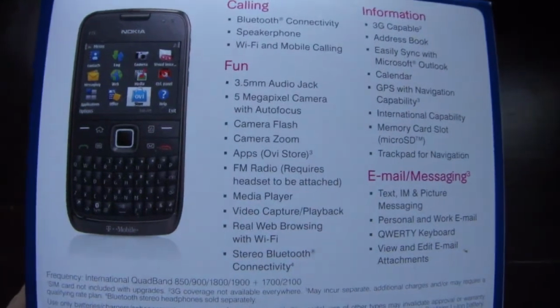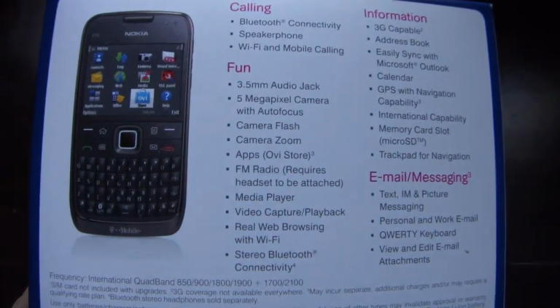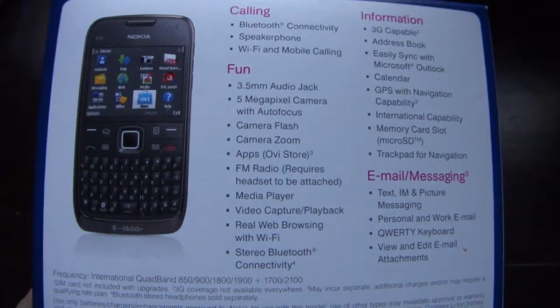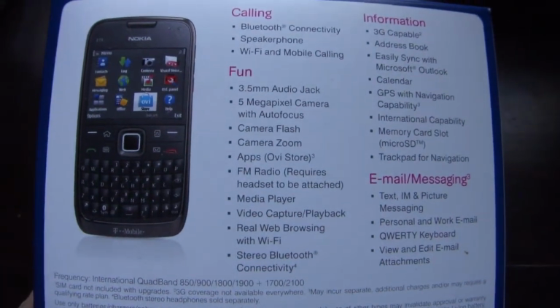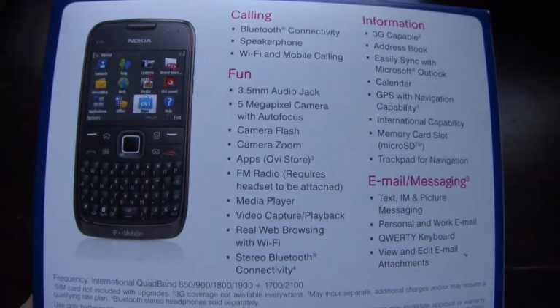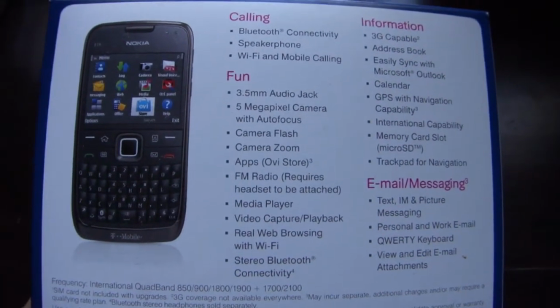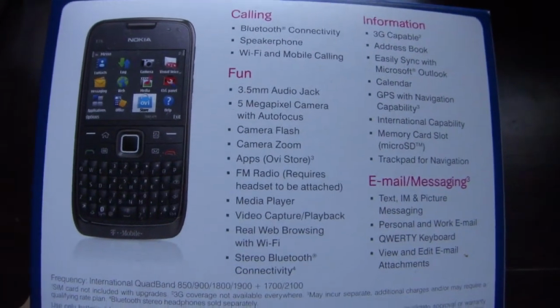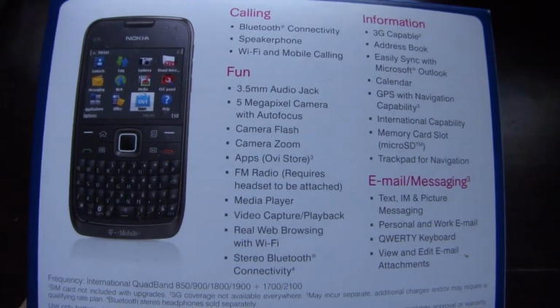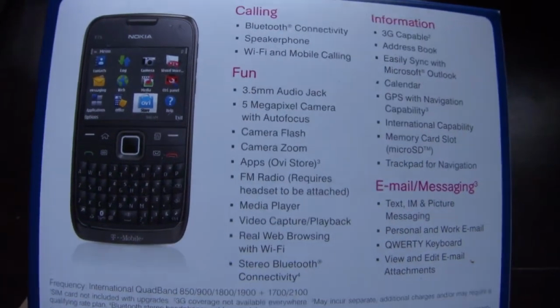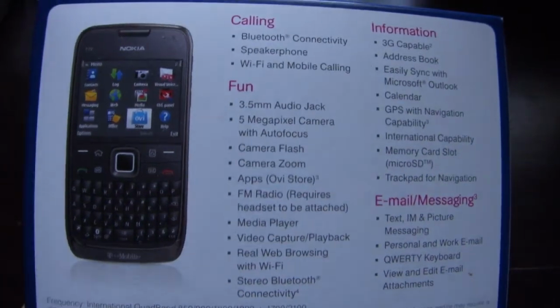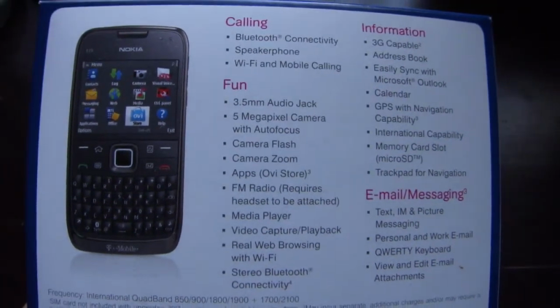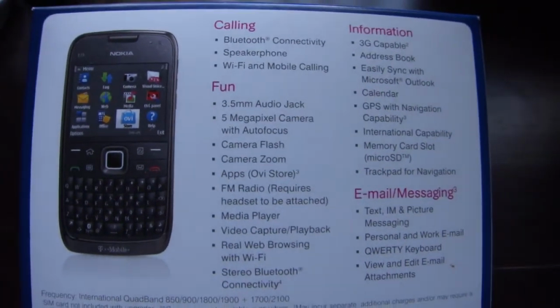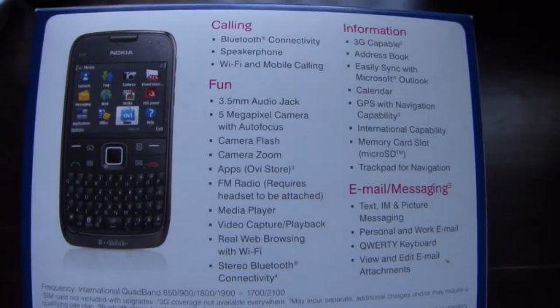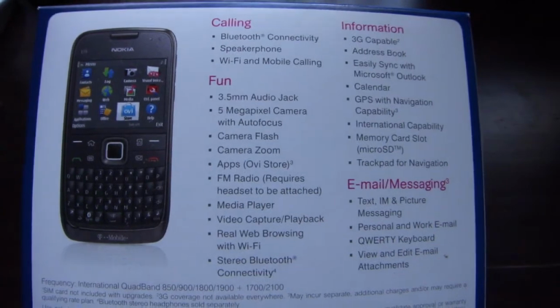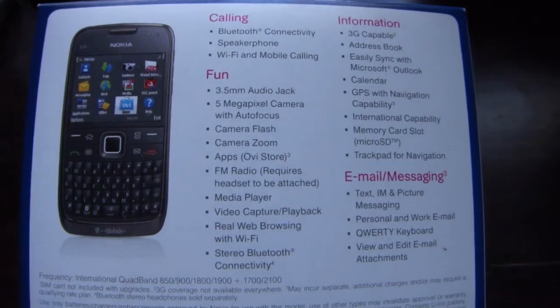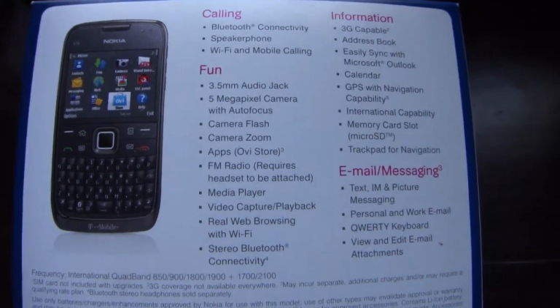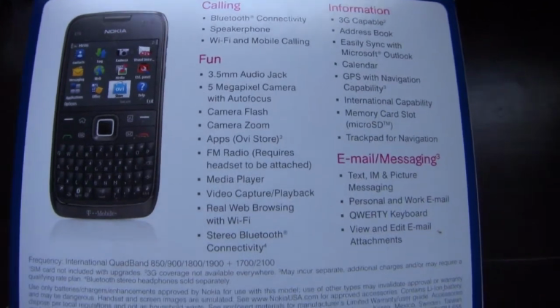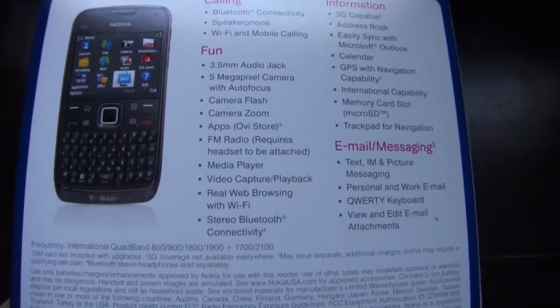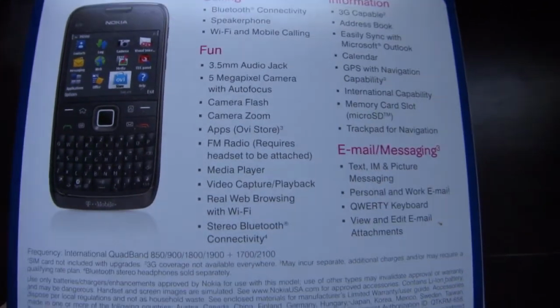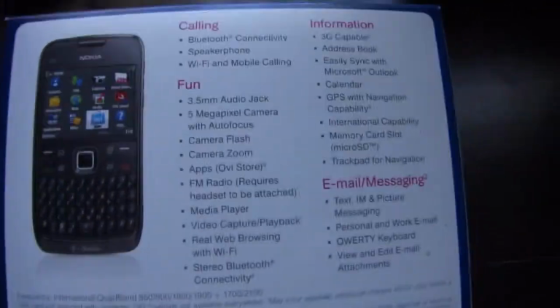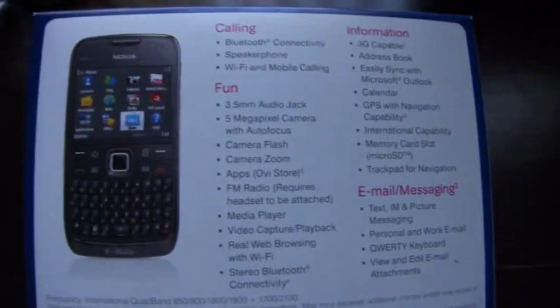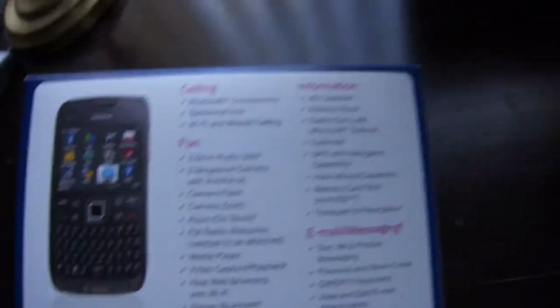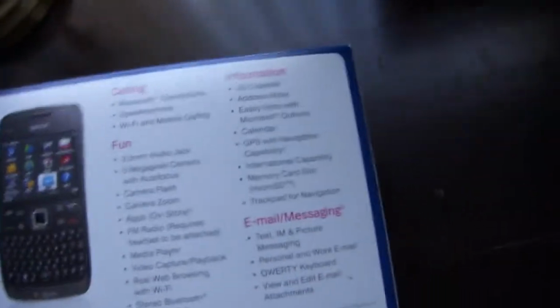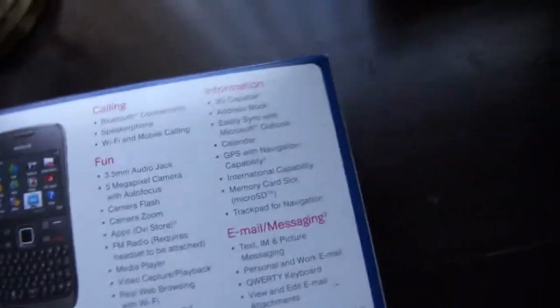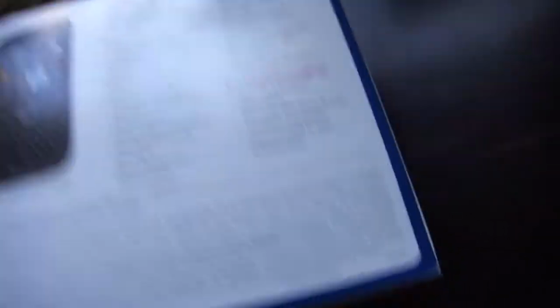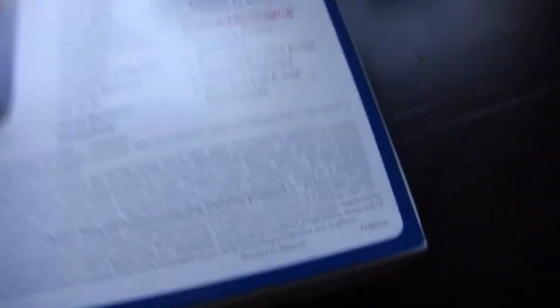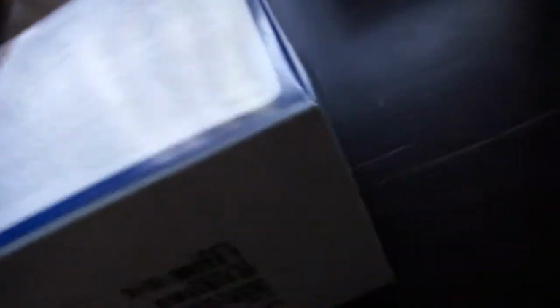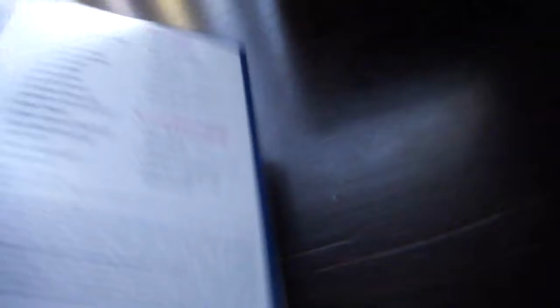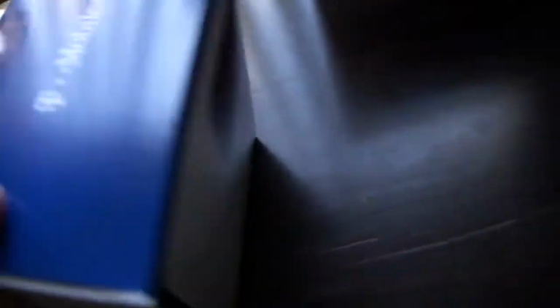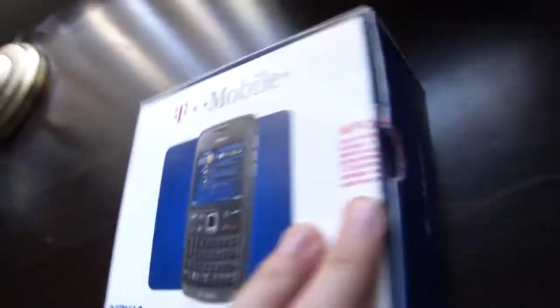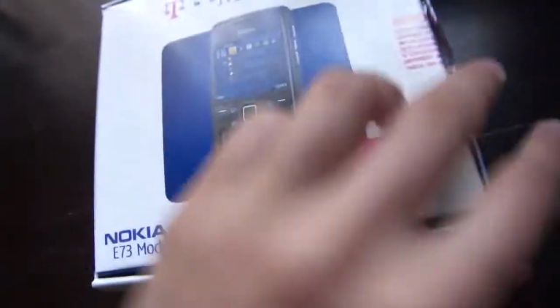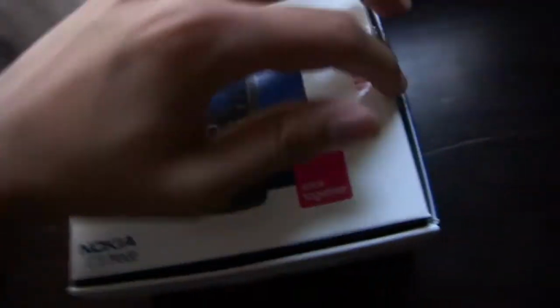On the box you have a 5 megapixel camera, Wi-Fi calling, 3G, picture messaging, and support for T-Mobile 3G.